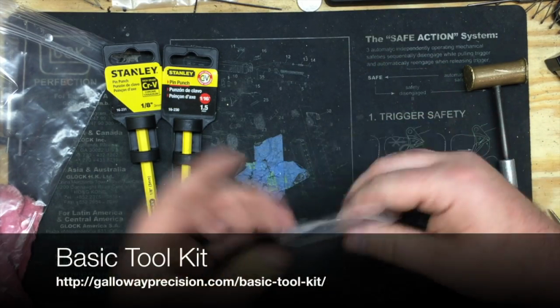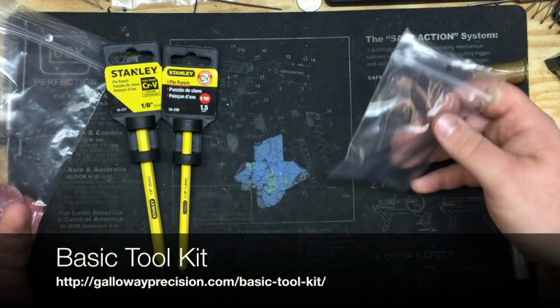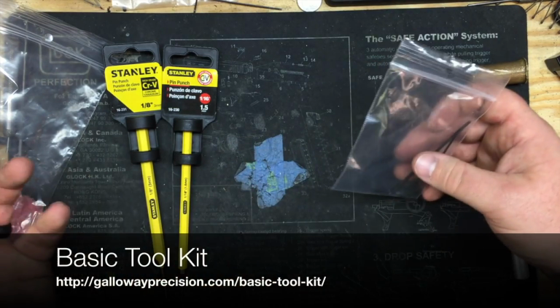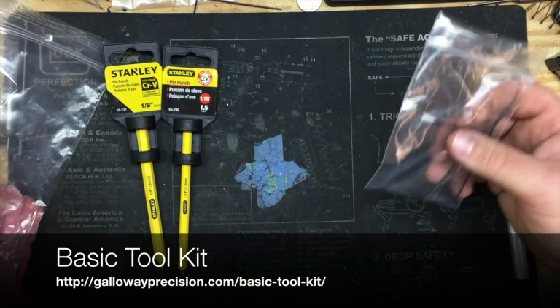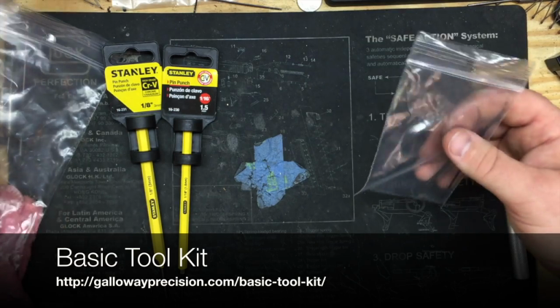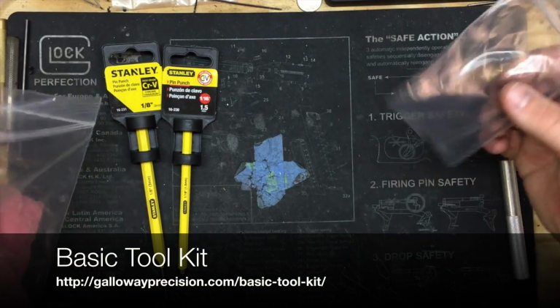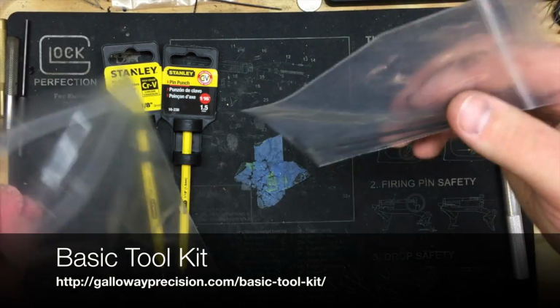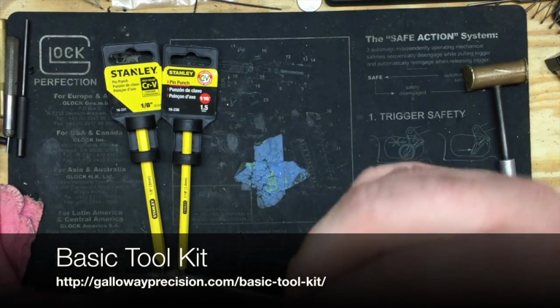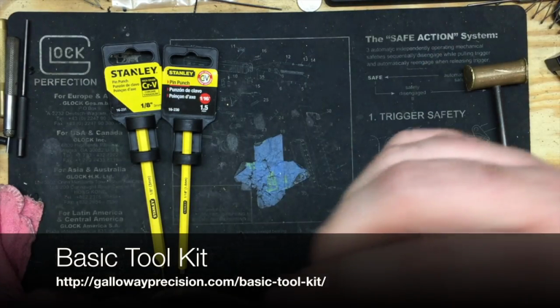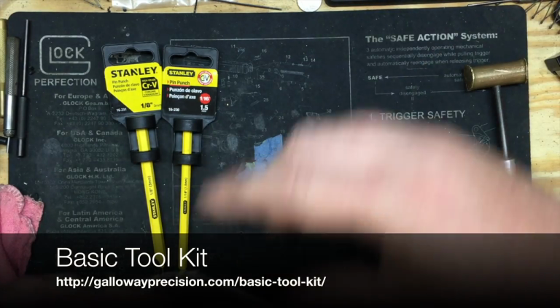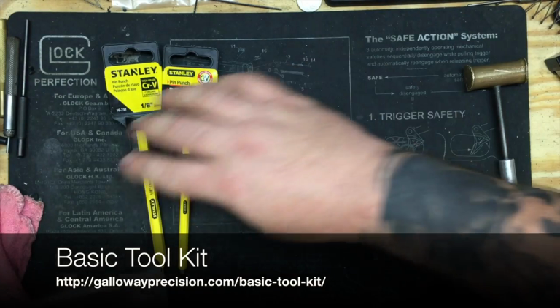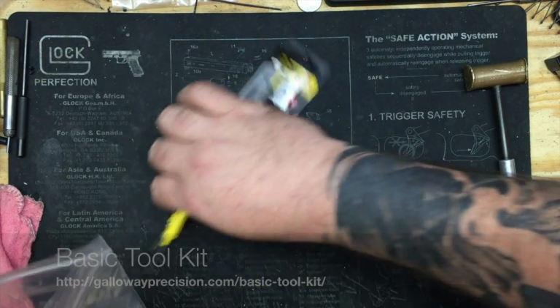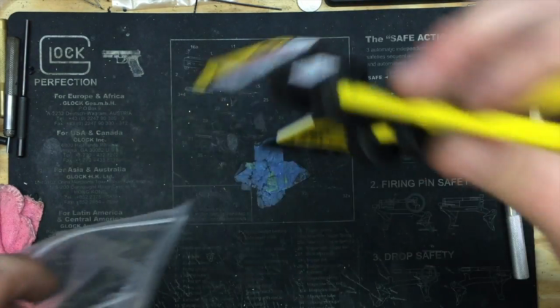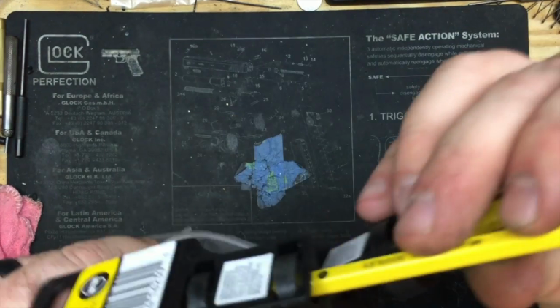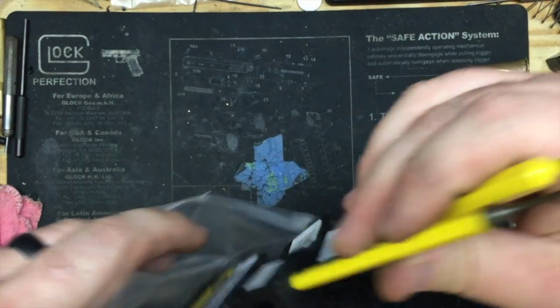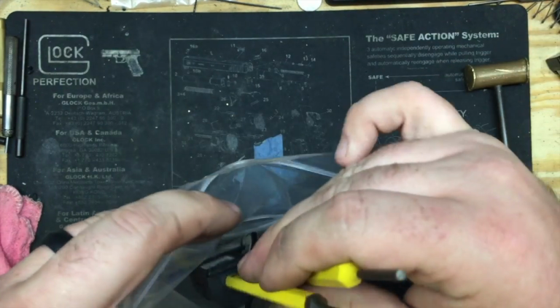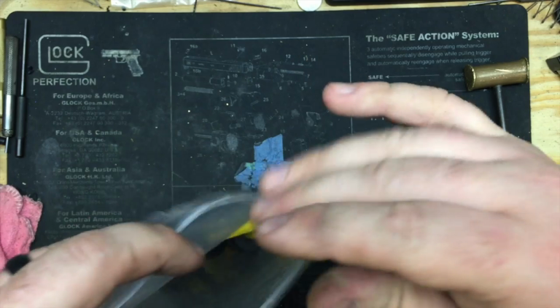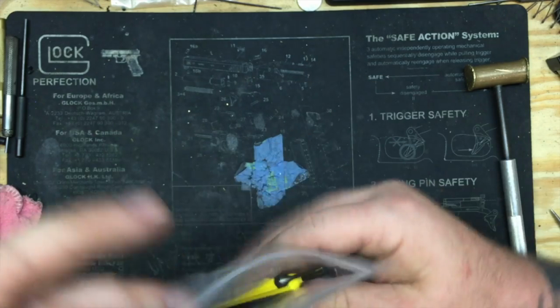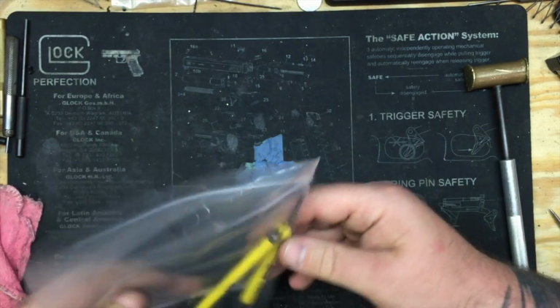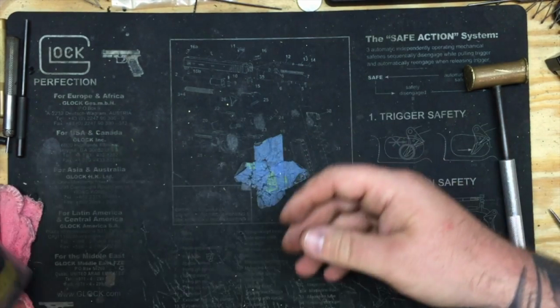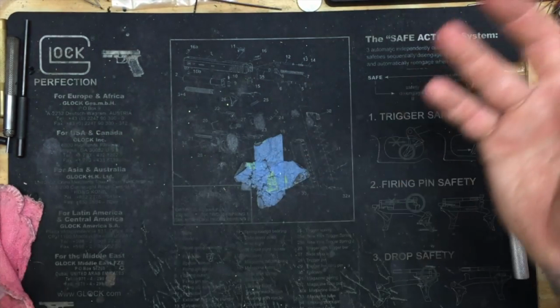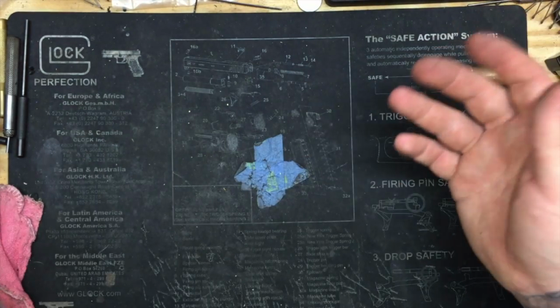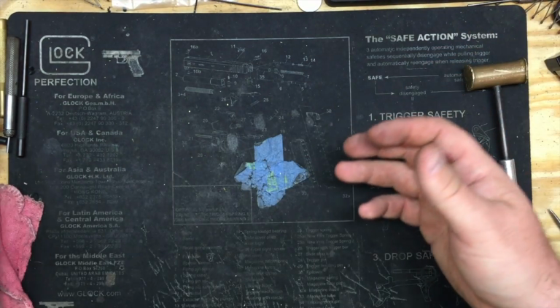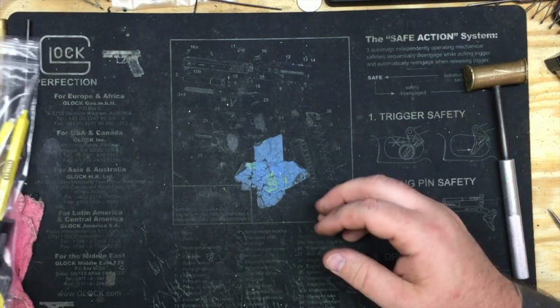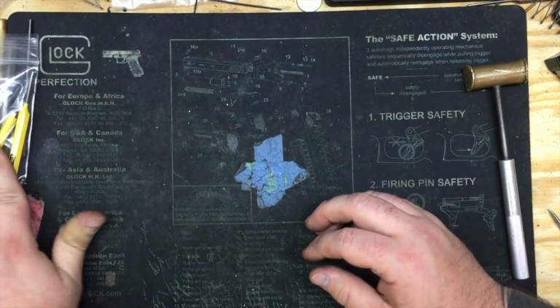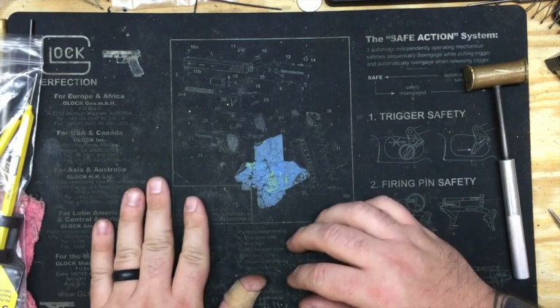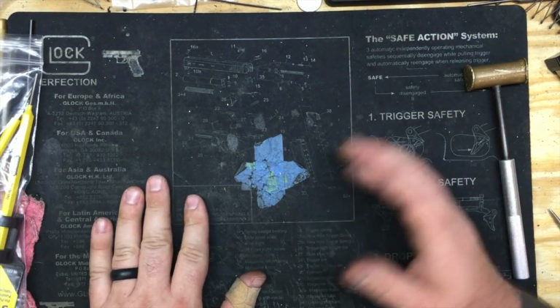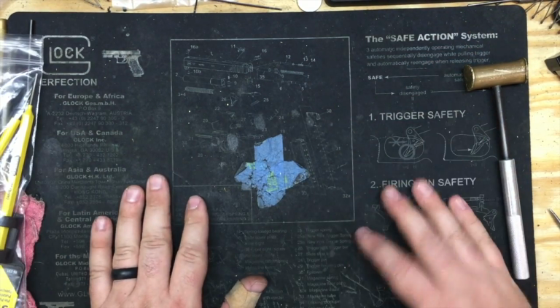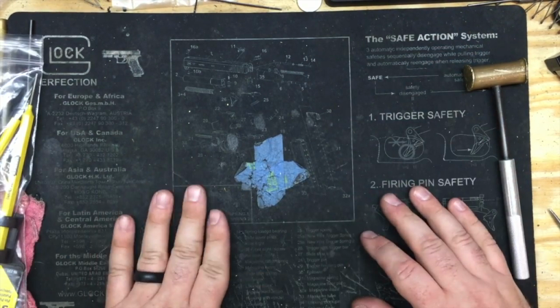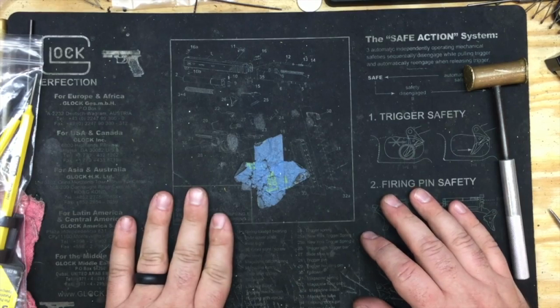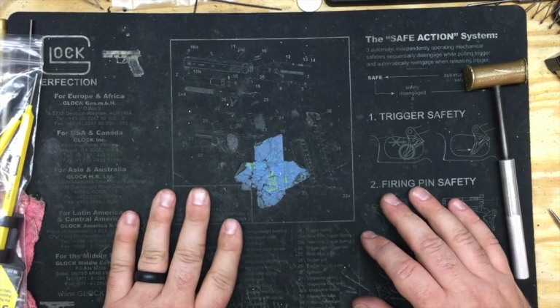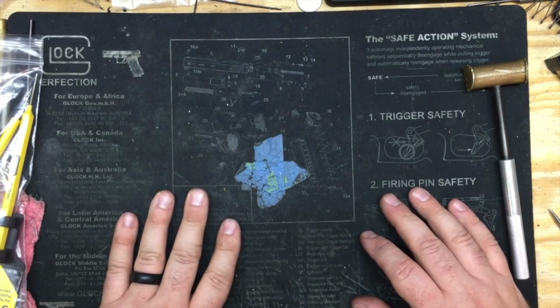That's what comes in the basic toolkit. It's $12 plus shipping and it's on the website now. It's much cheaper than a lot of other toolkits you'll run across.